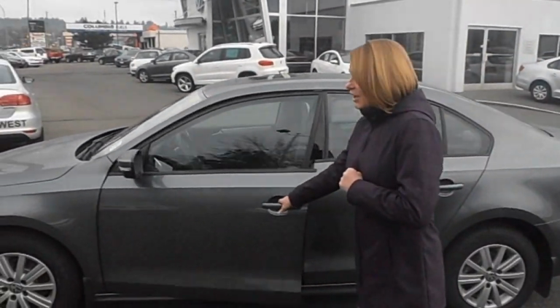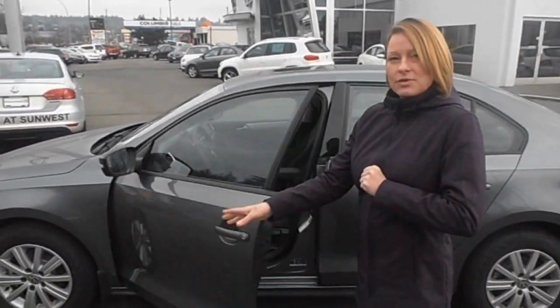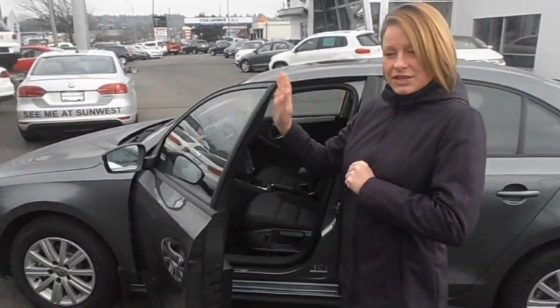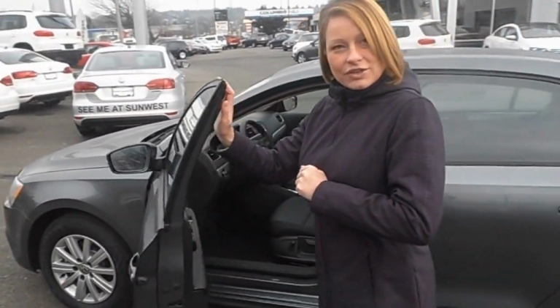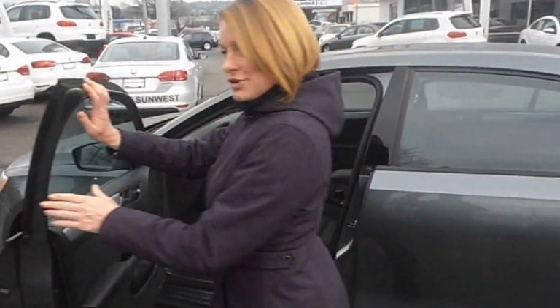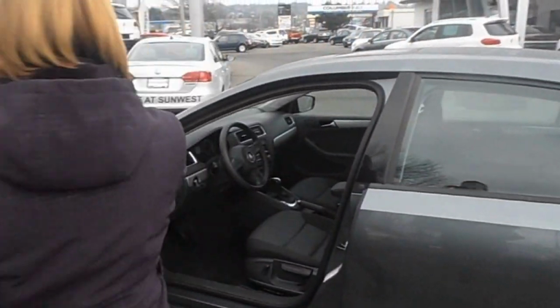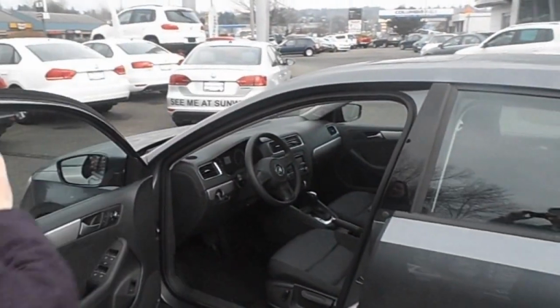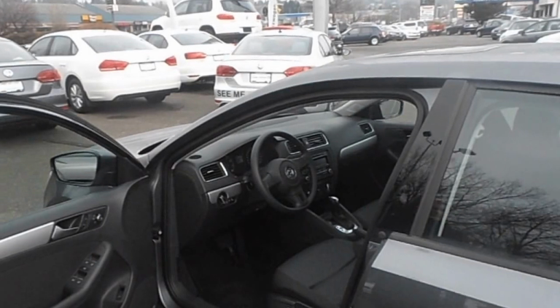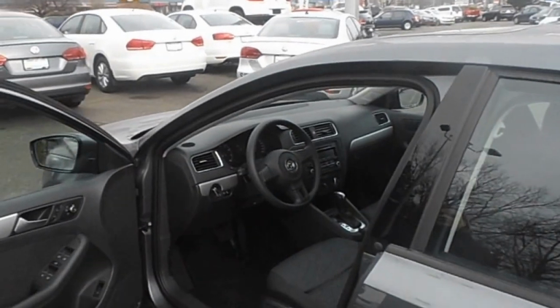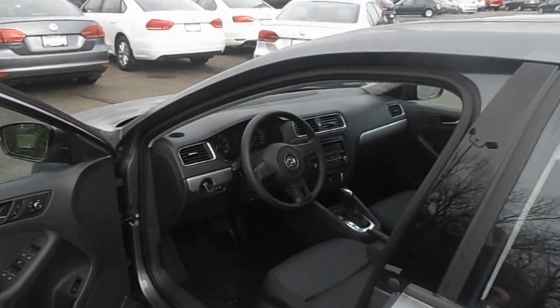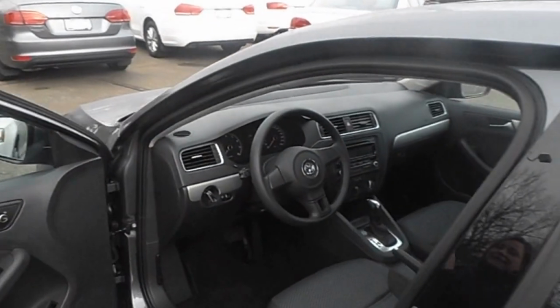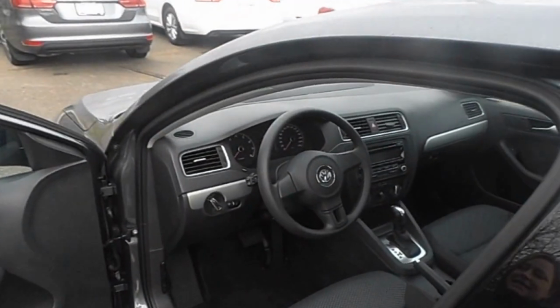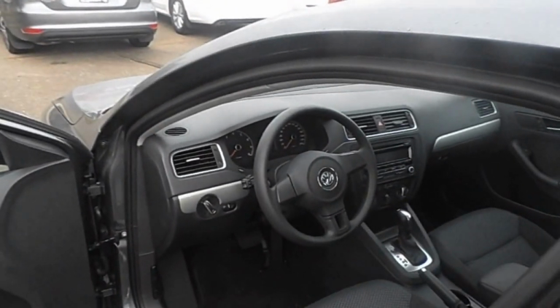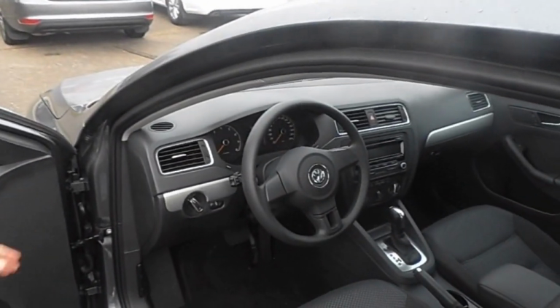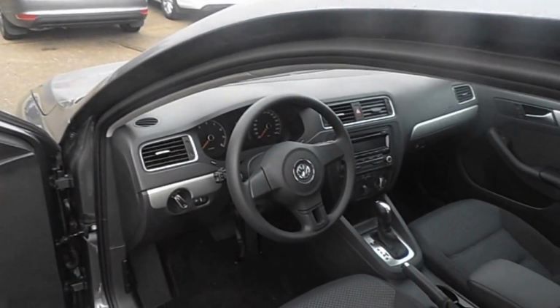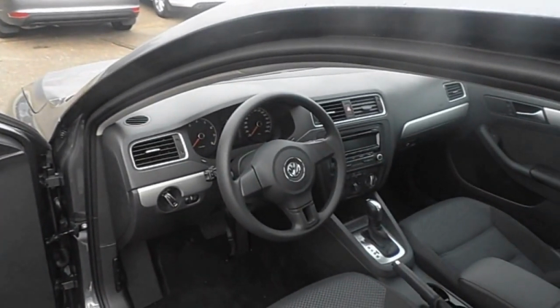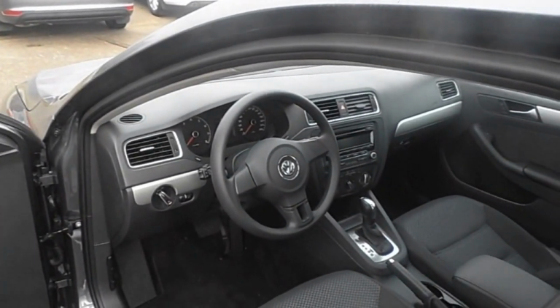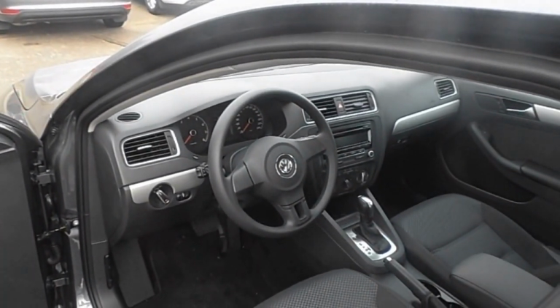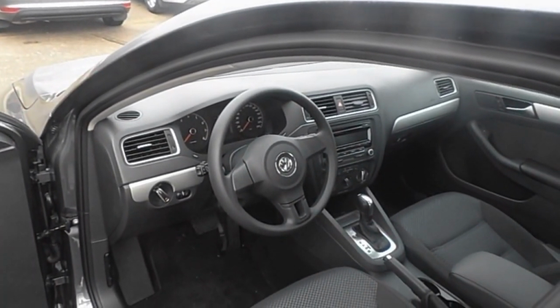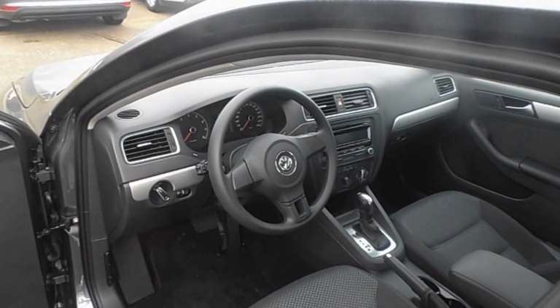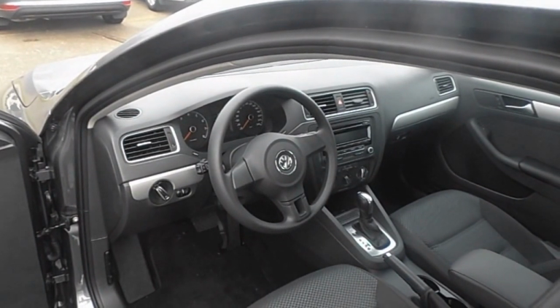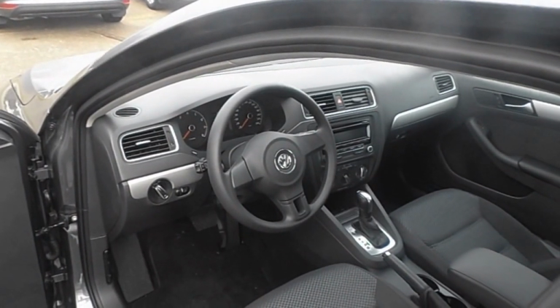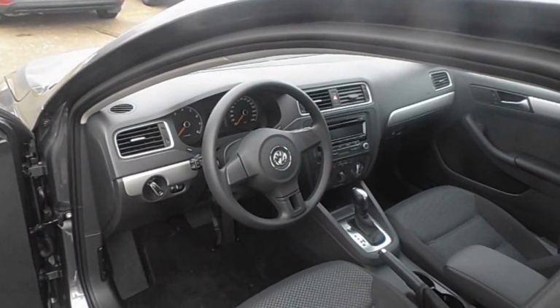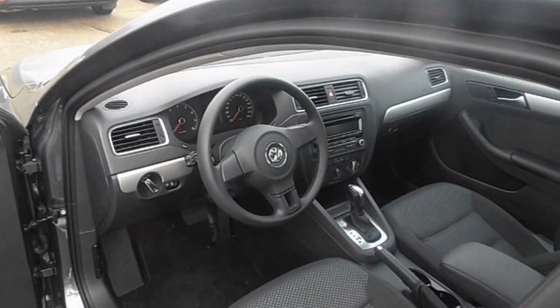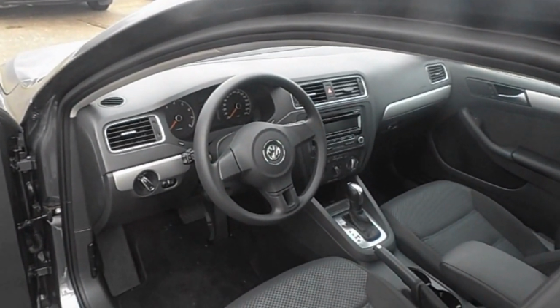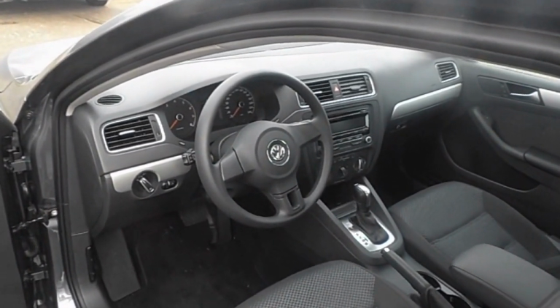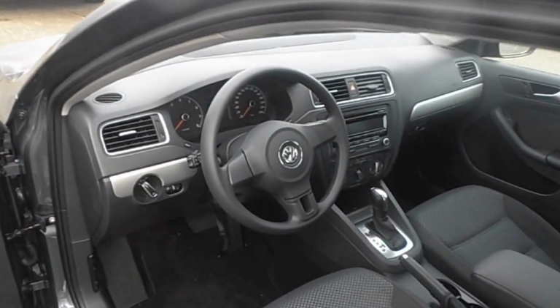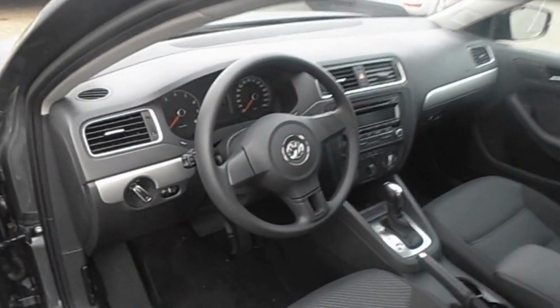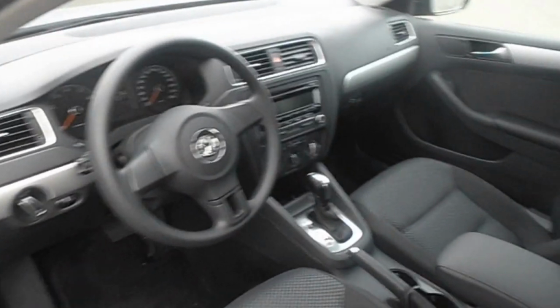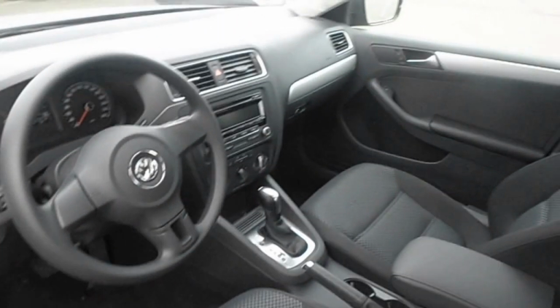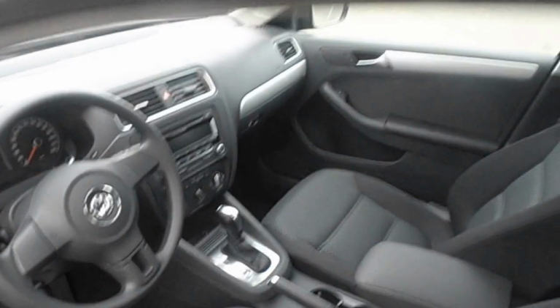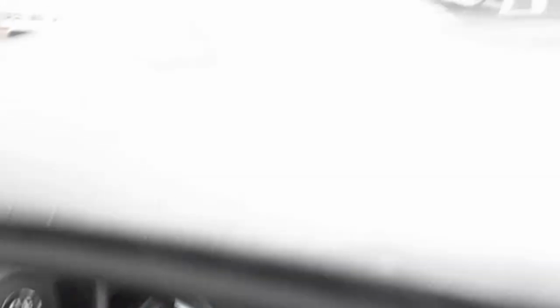If you come around and take a look here in the interior cabin, this vehicle is equipped with heated seats, air conditioning, very comfortable, as well as partial power seating. It's excellent for driving and safety. We also have a sunroof on this model as well,